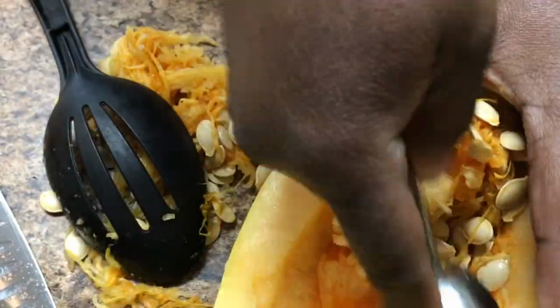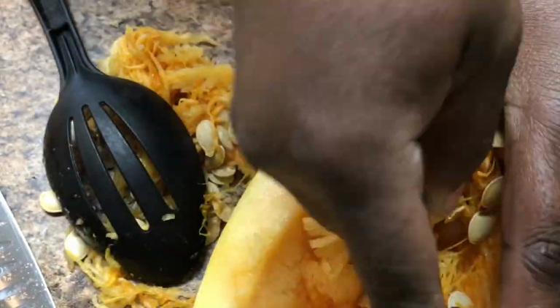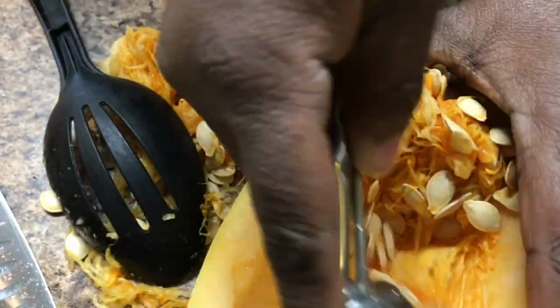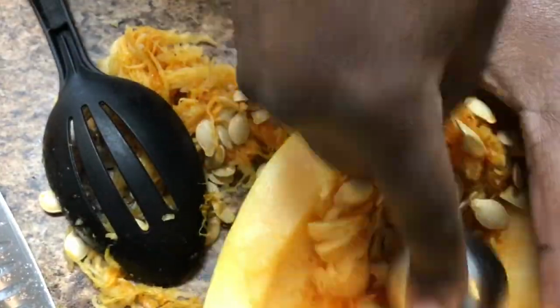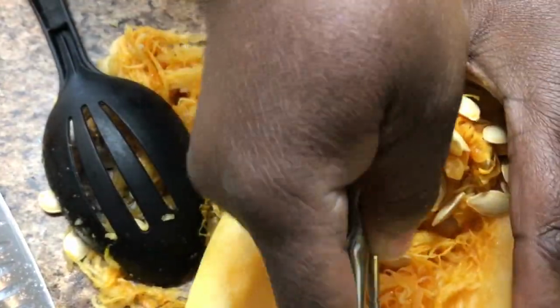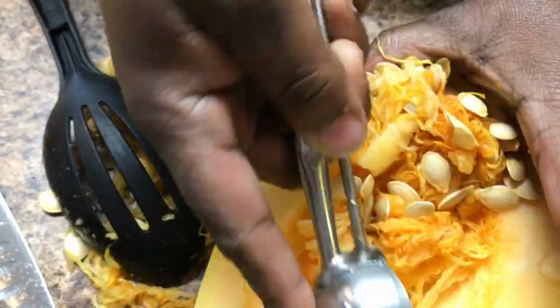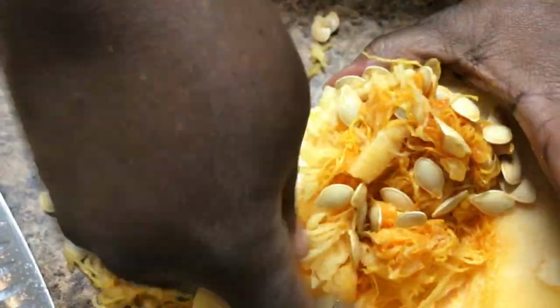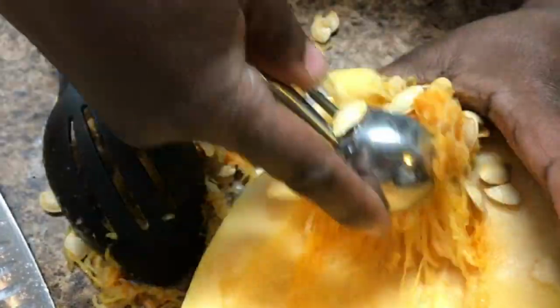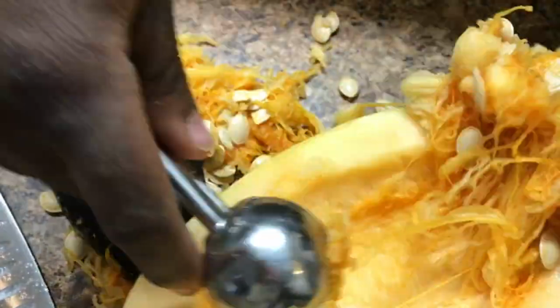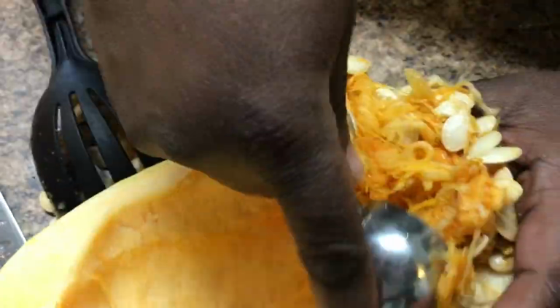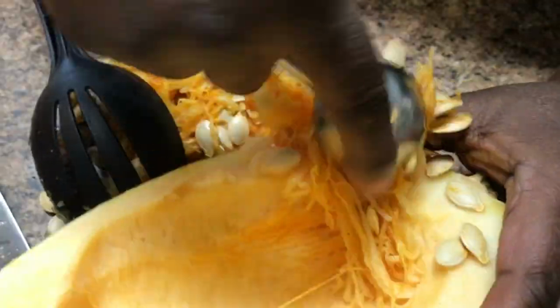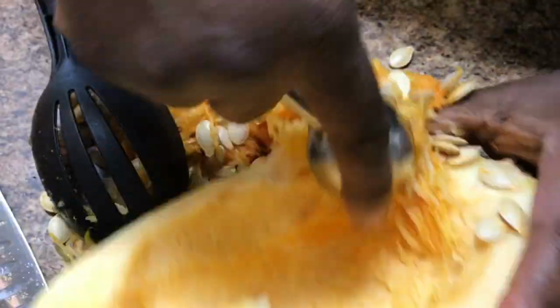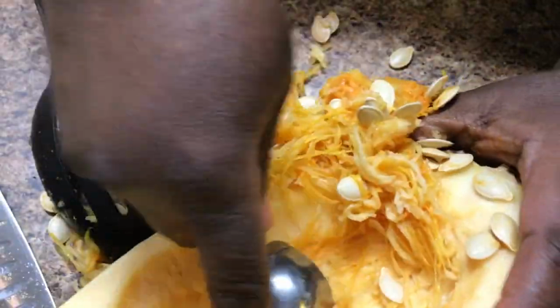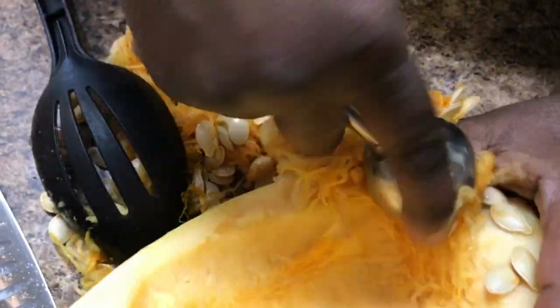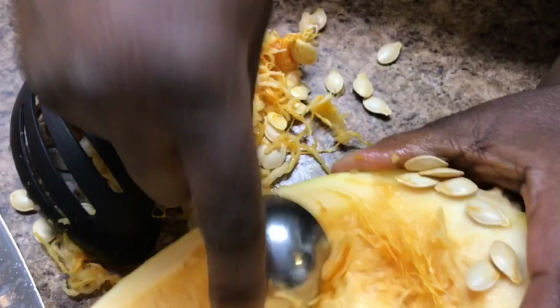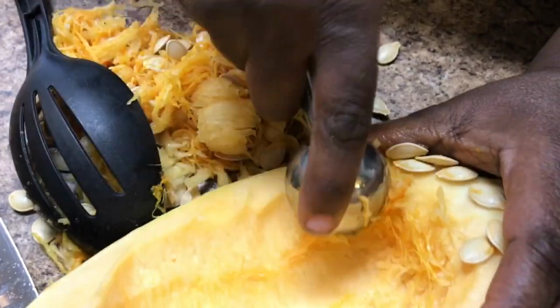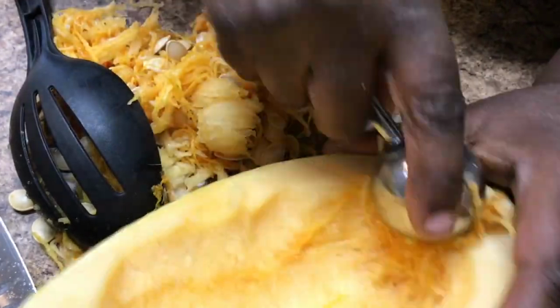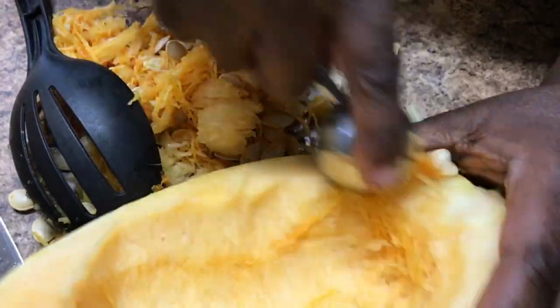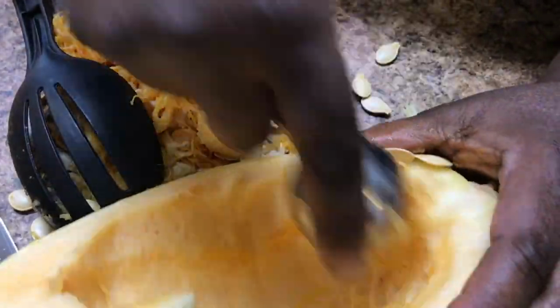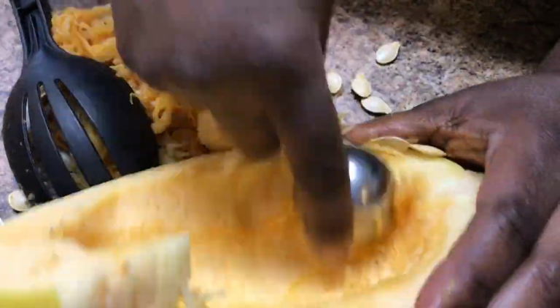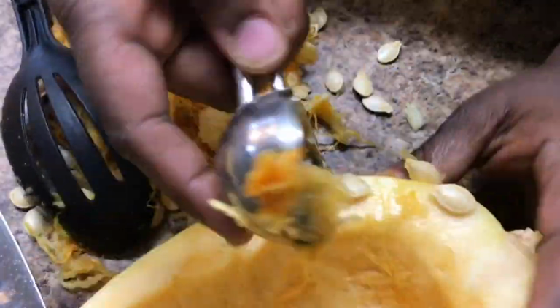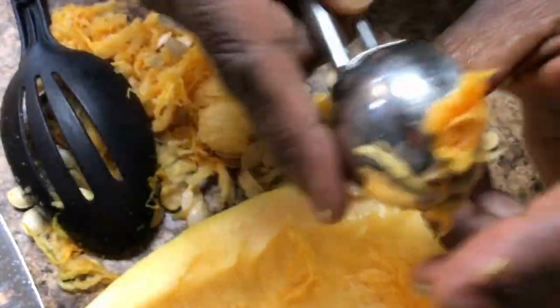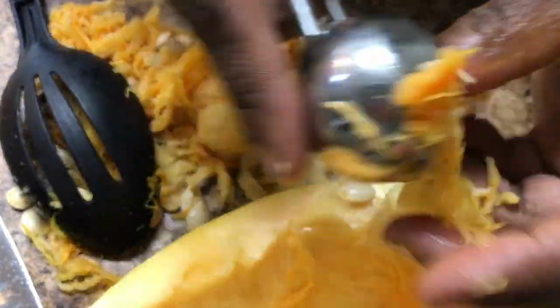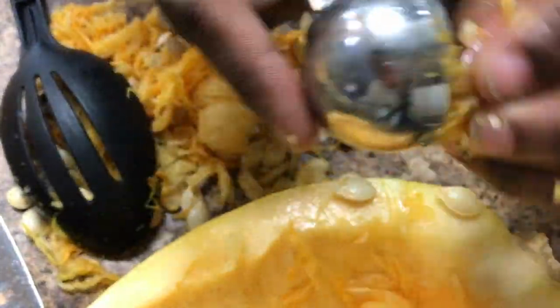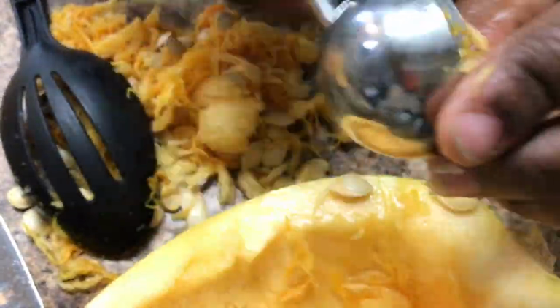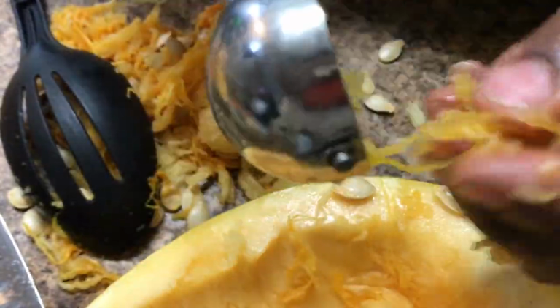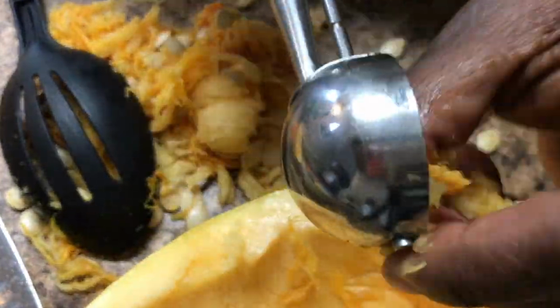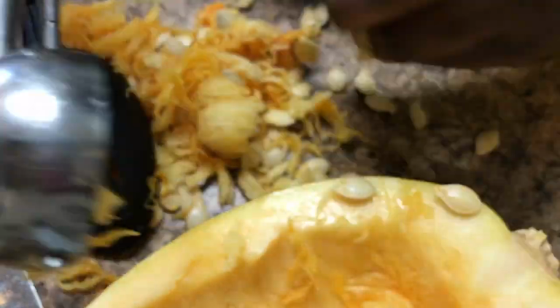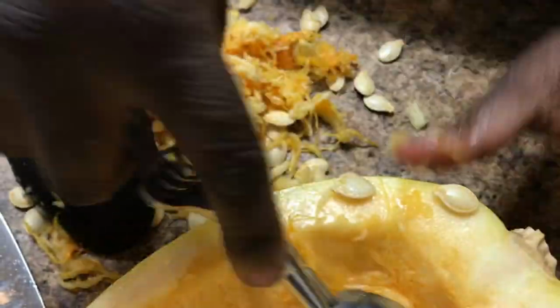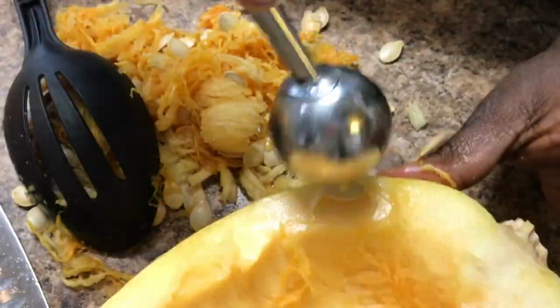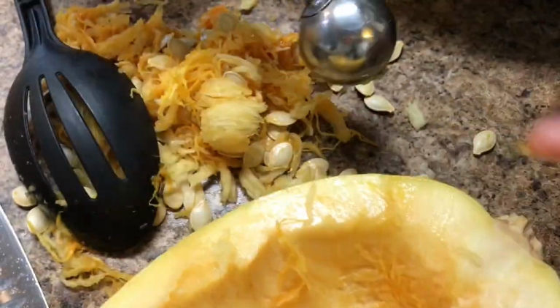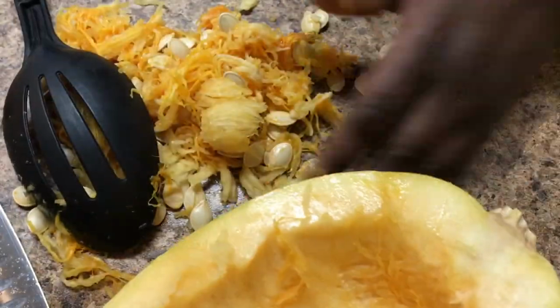You can use a spoon. I use my mini ice cream scooper — it was easier than the plastic spoon I had.